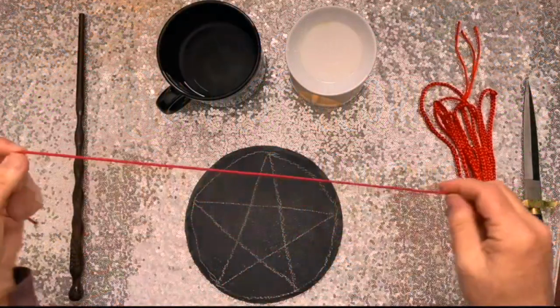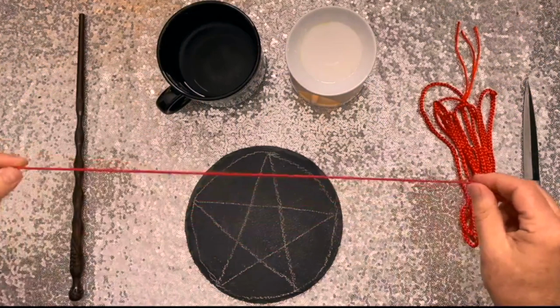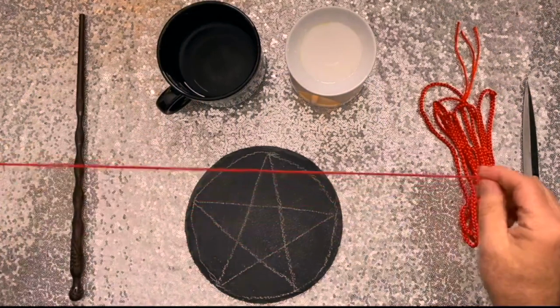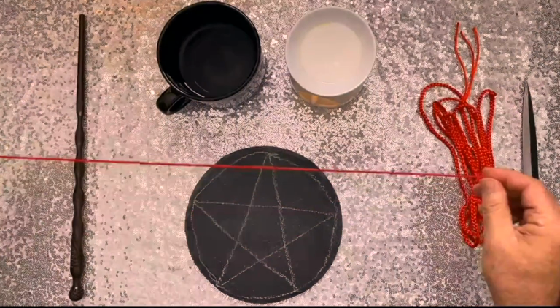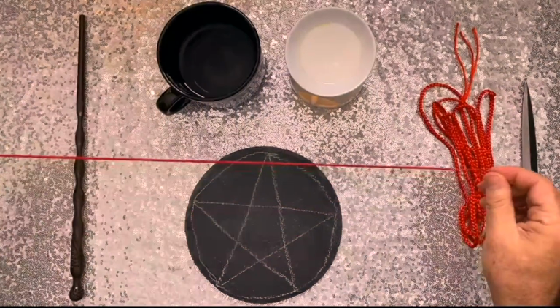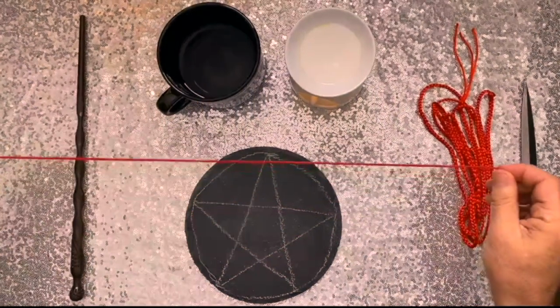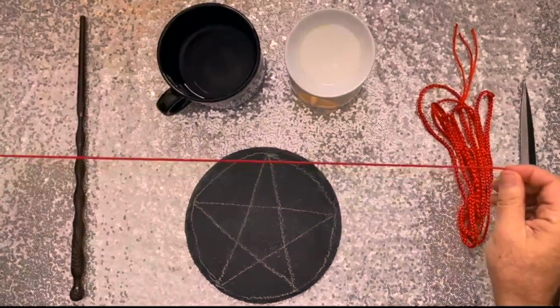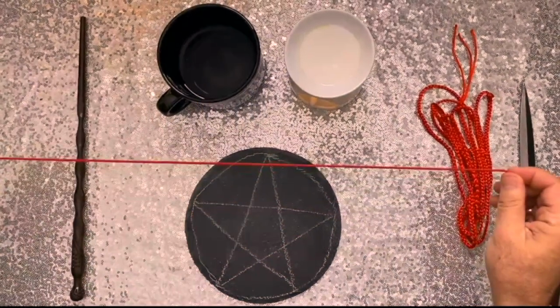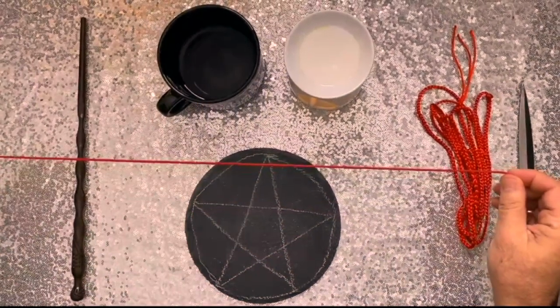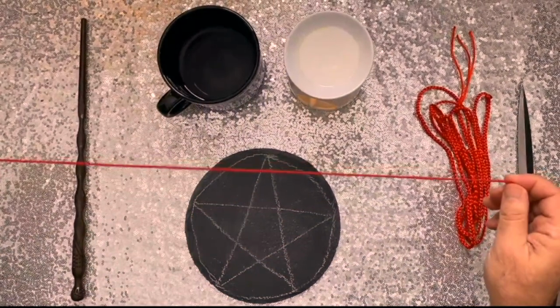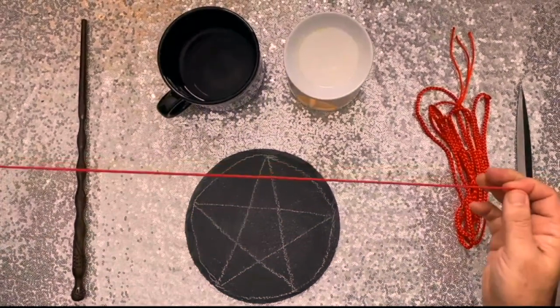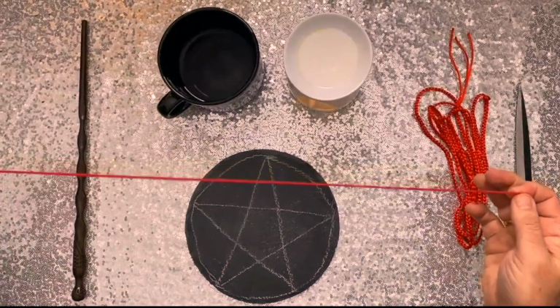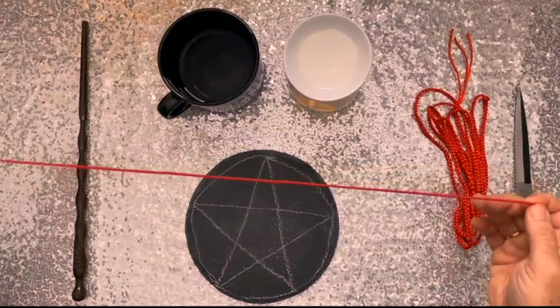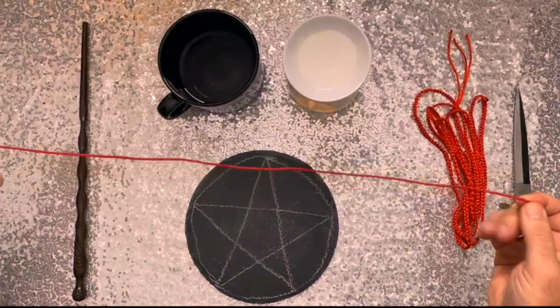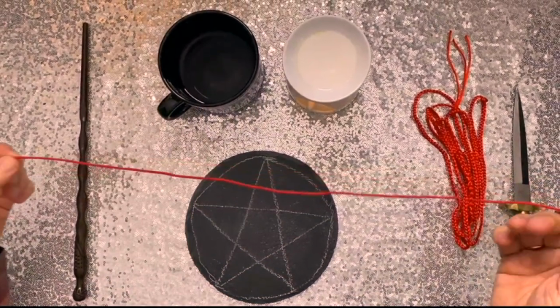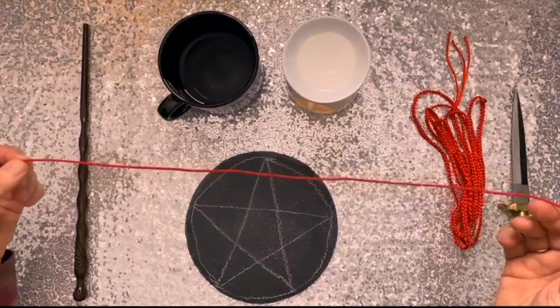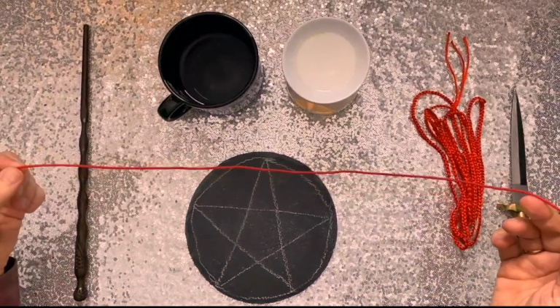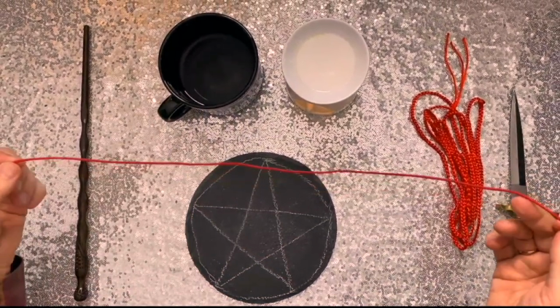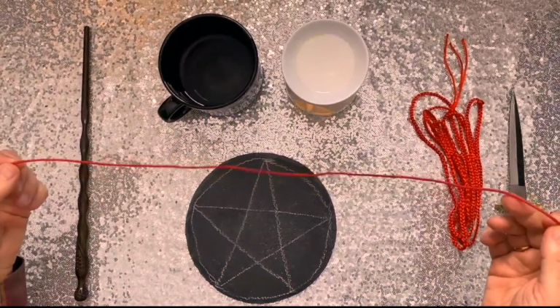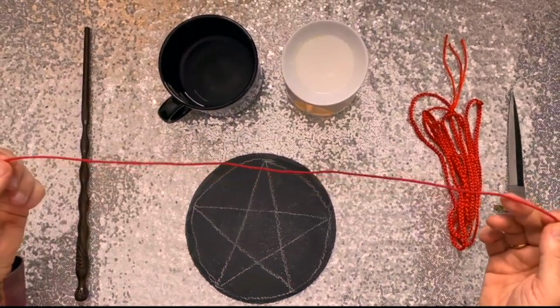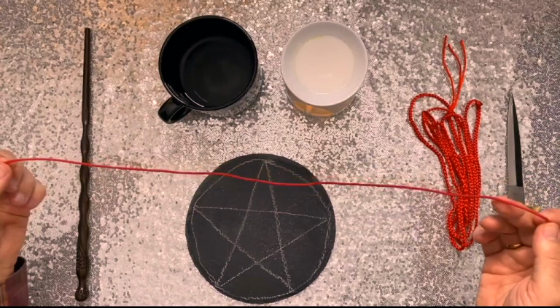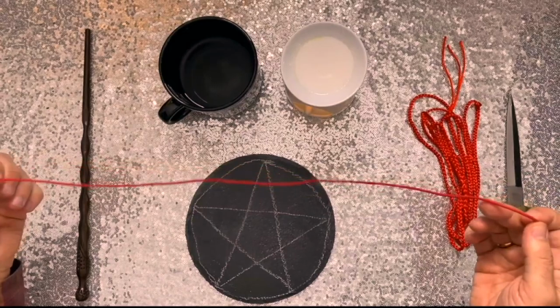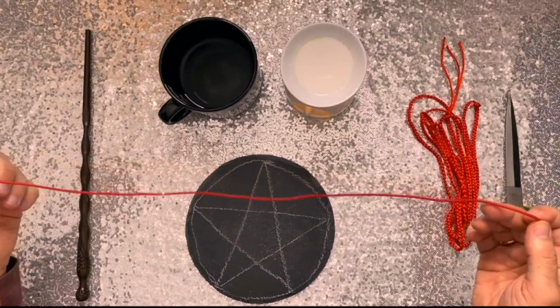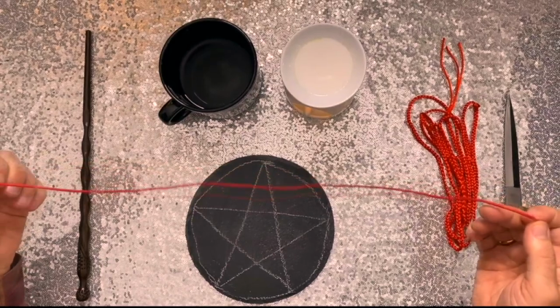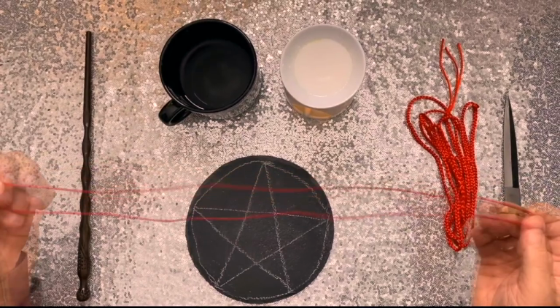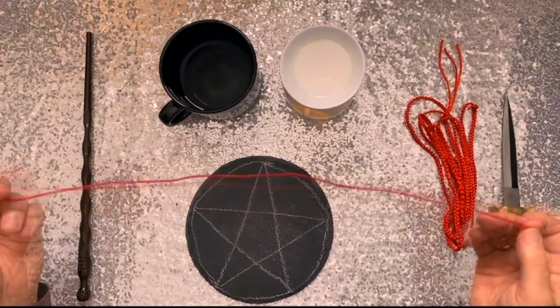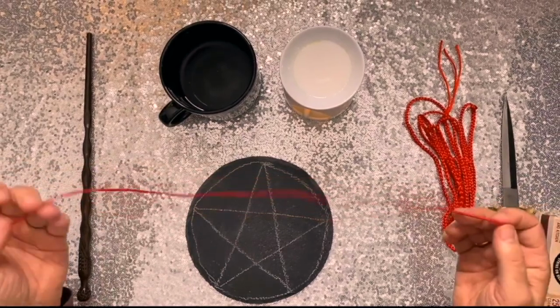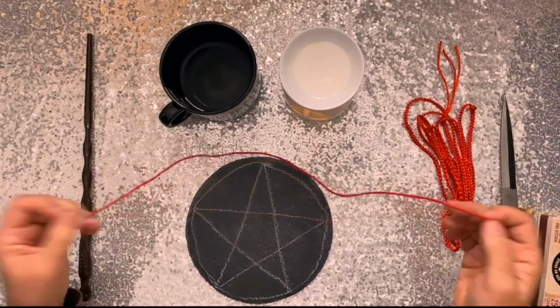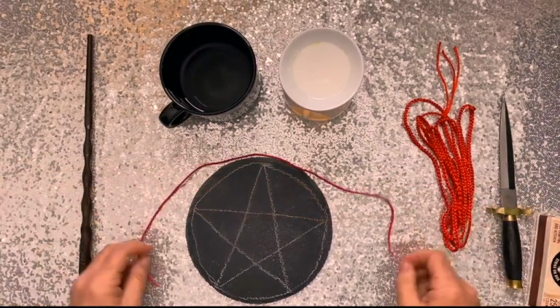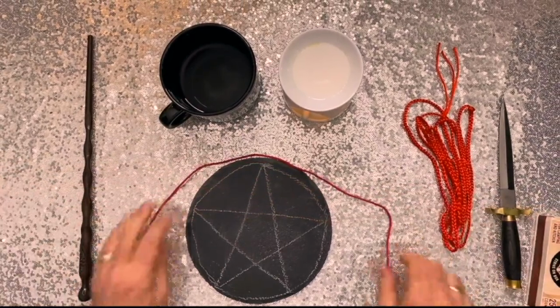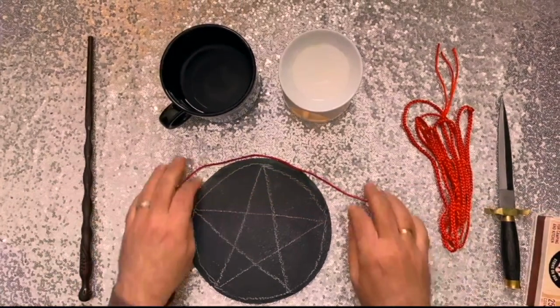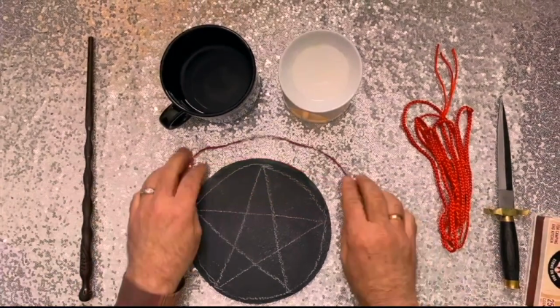Here is a piece of cord. You could use string, you could use yarn. I like this cording because it's a little sturdier, so it's easier to handle.